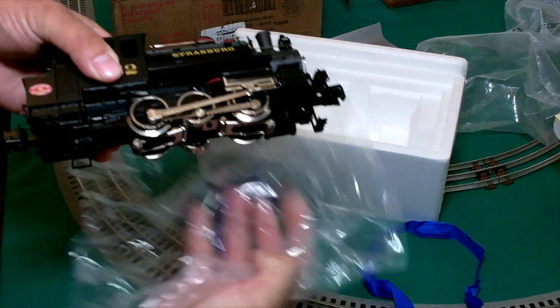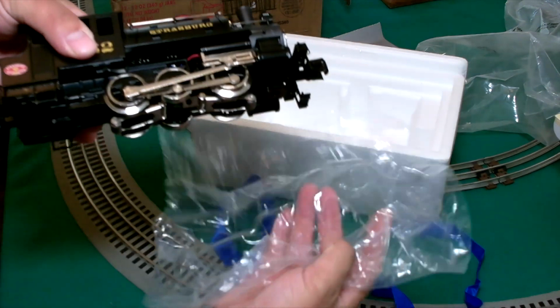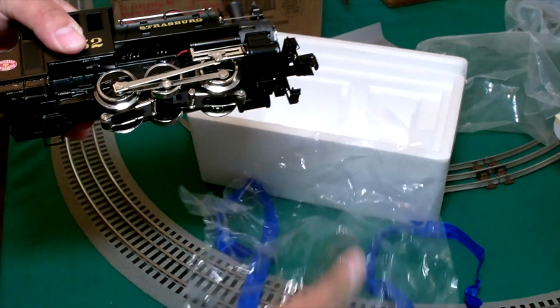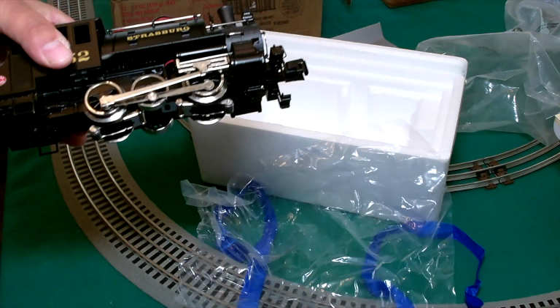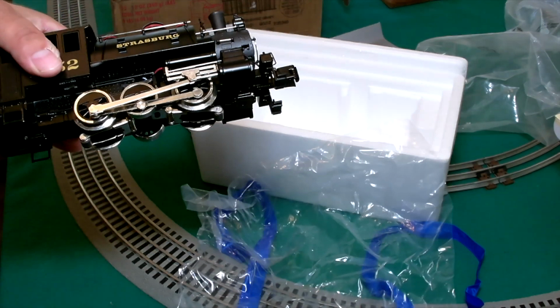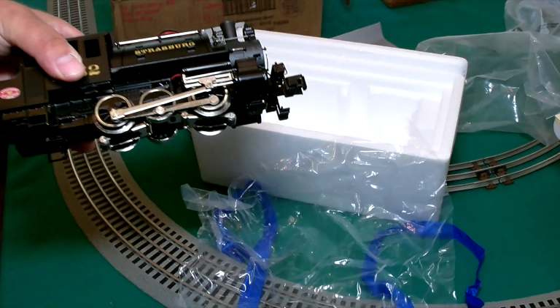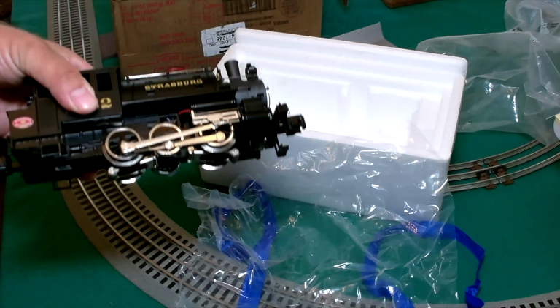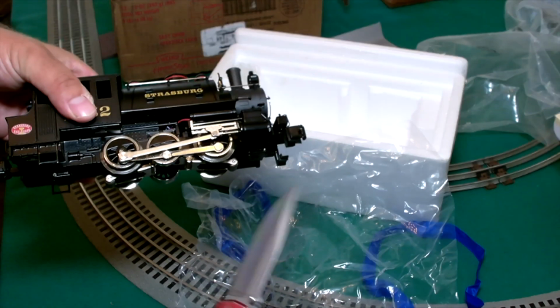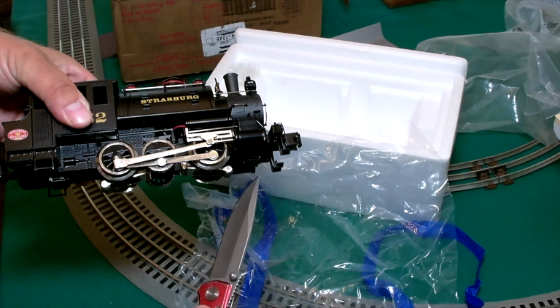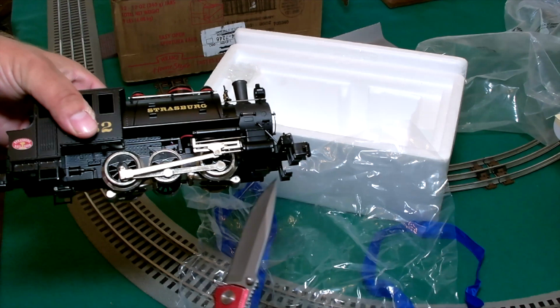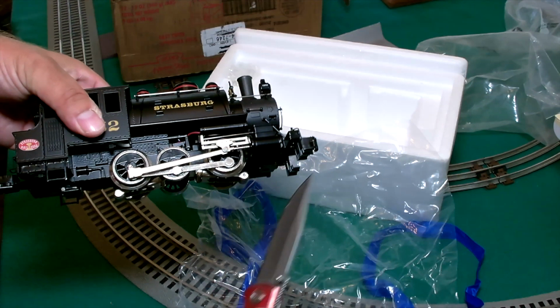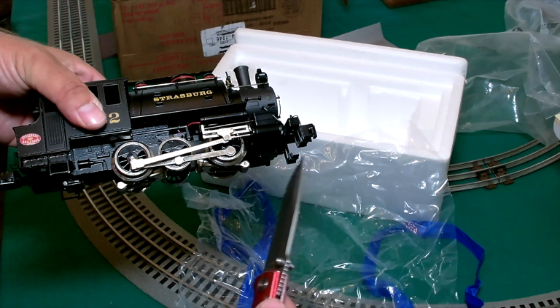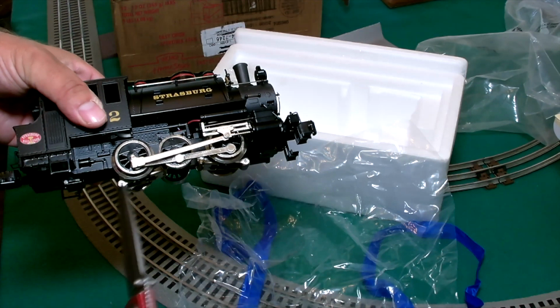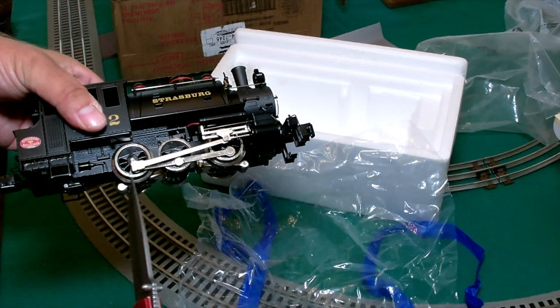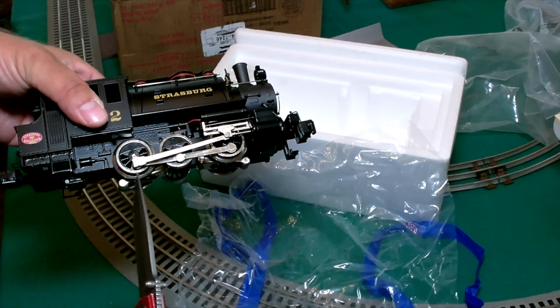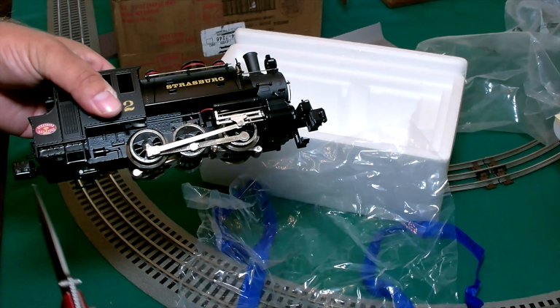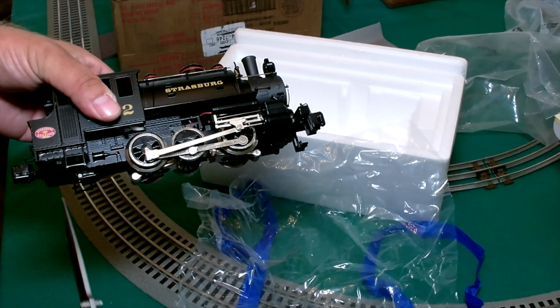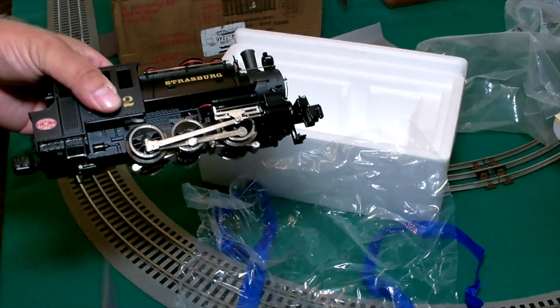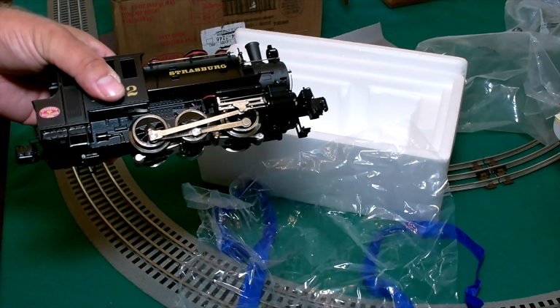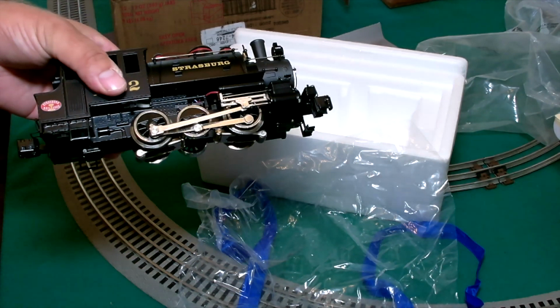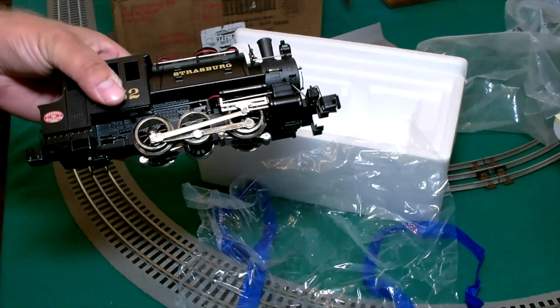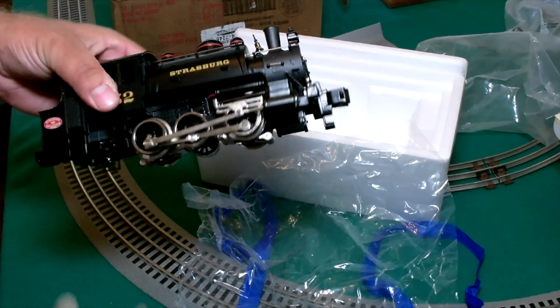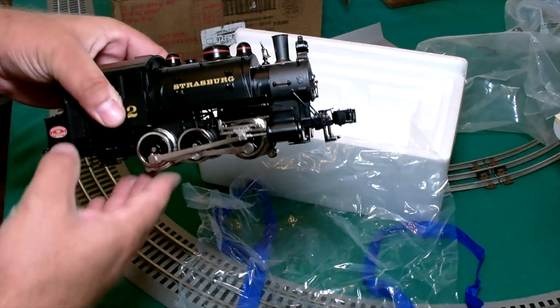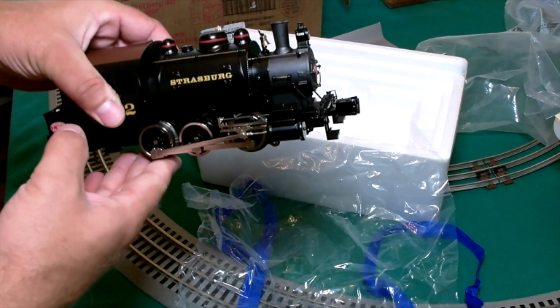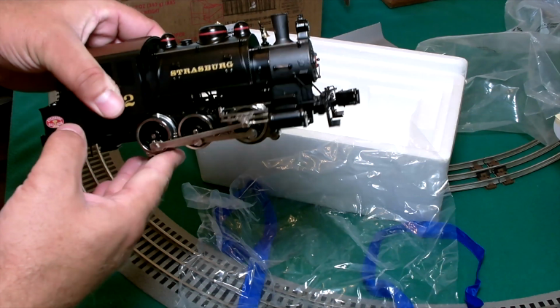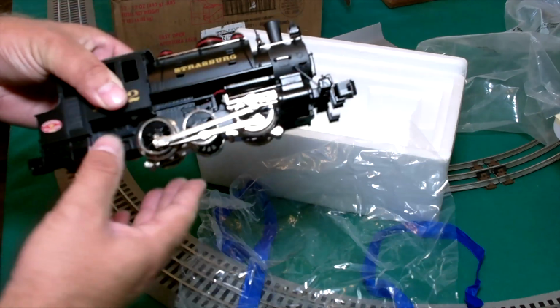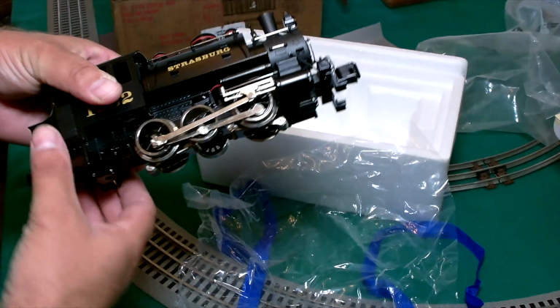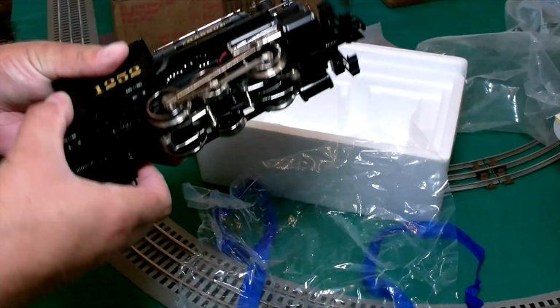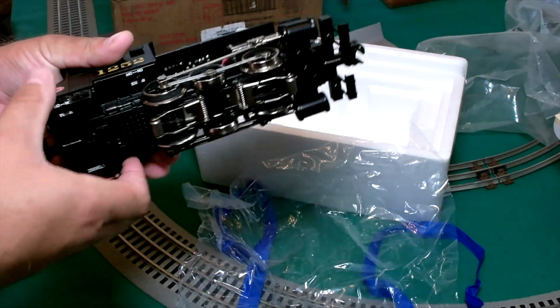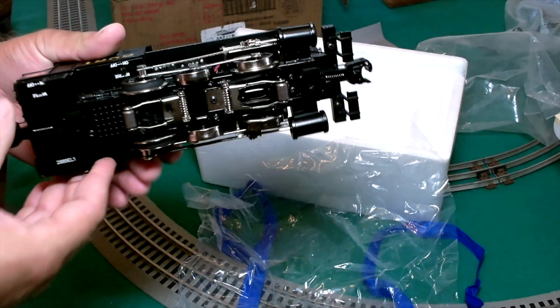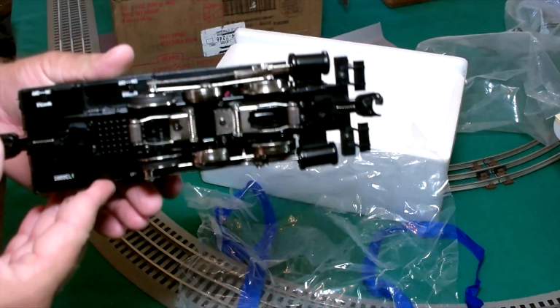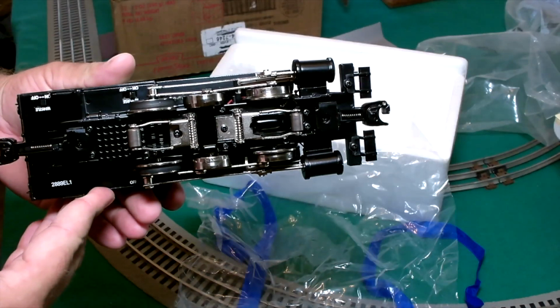0-6-0. So we got zero wheels in the front, six drive wheels, and then zero in the back.